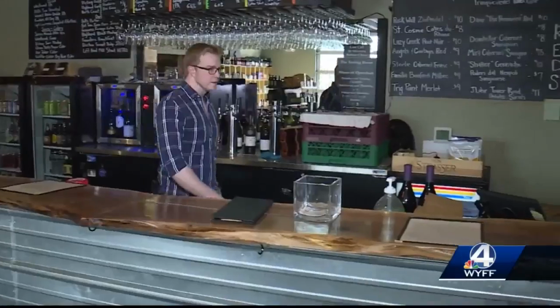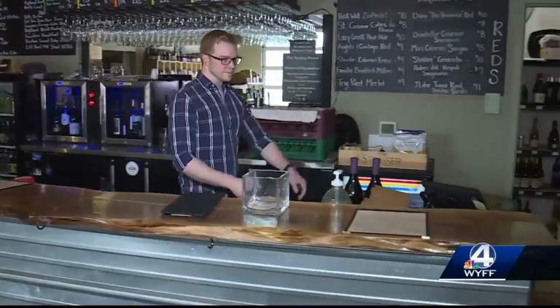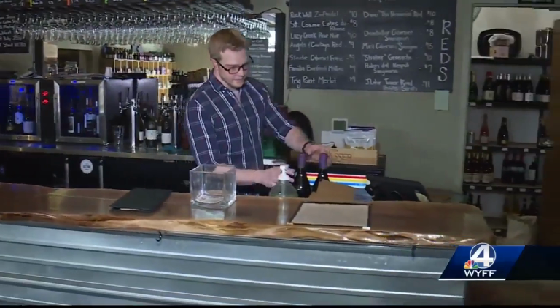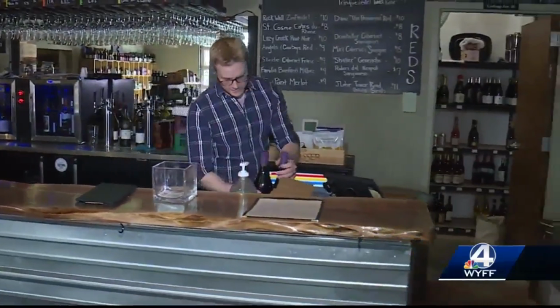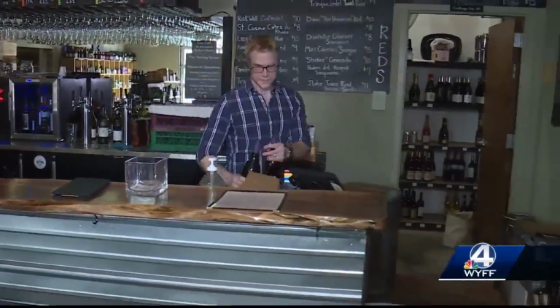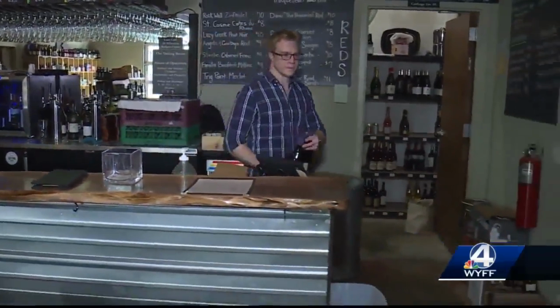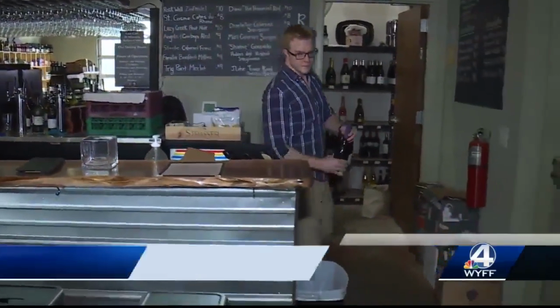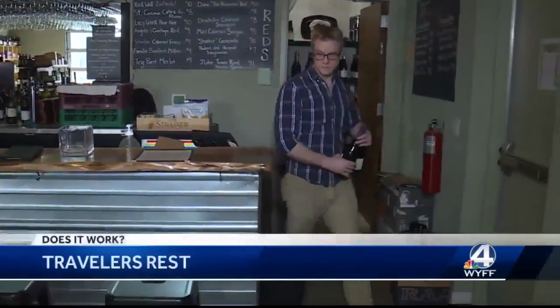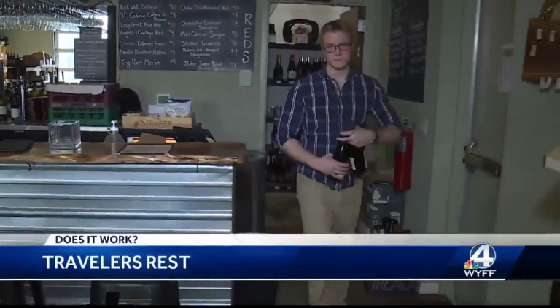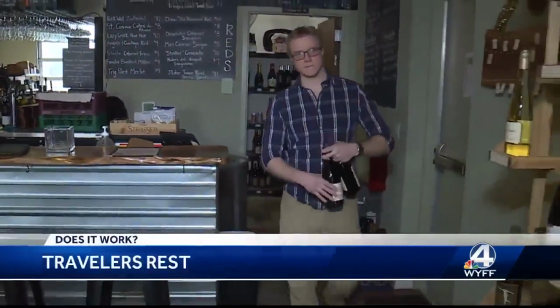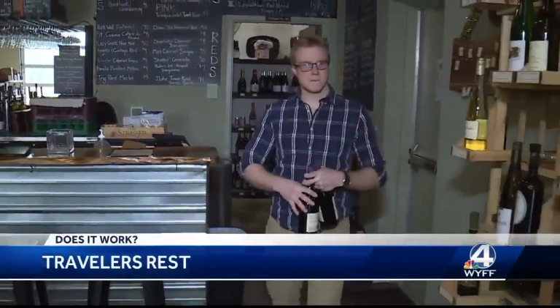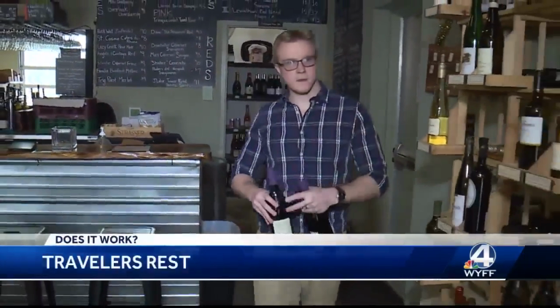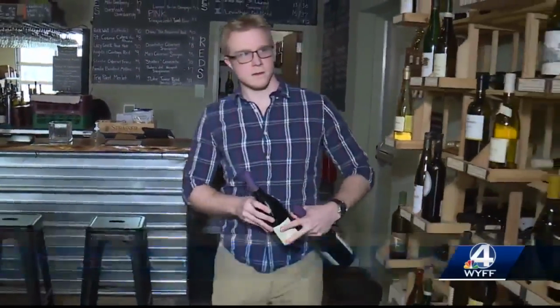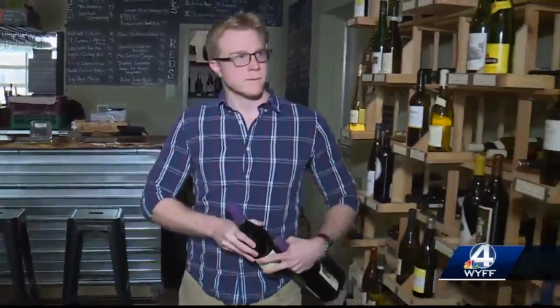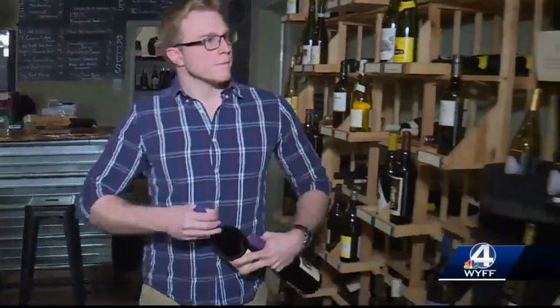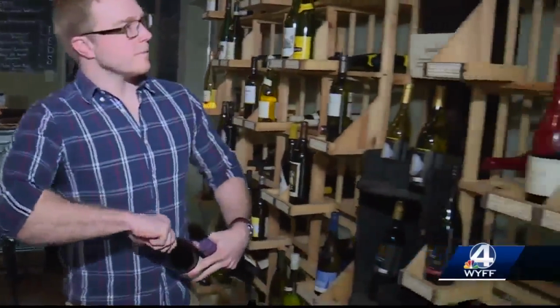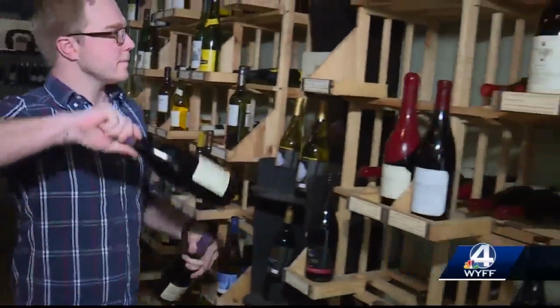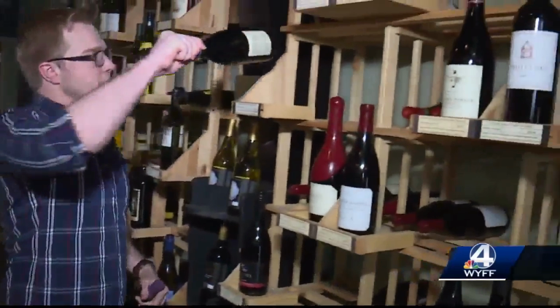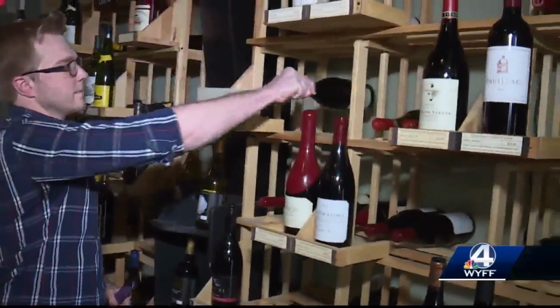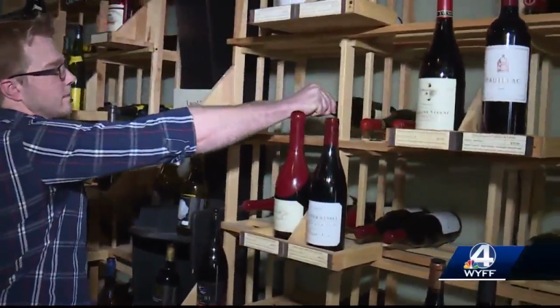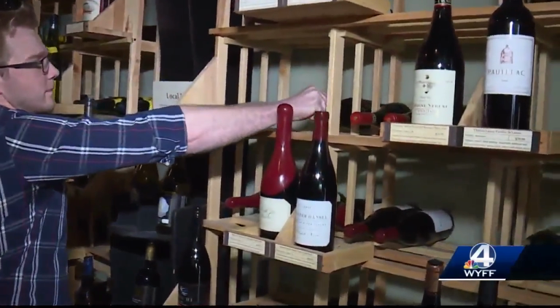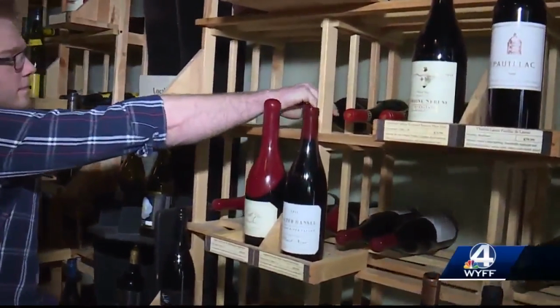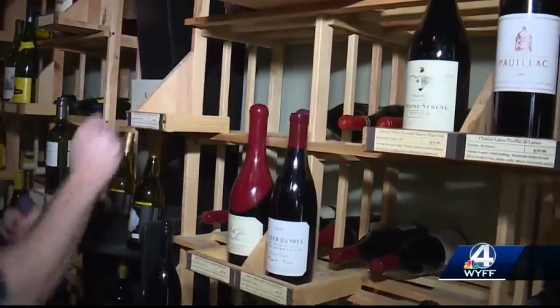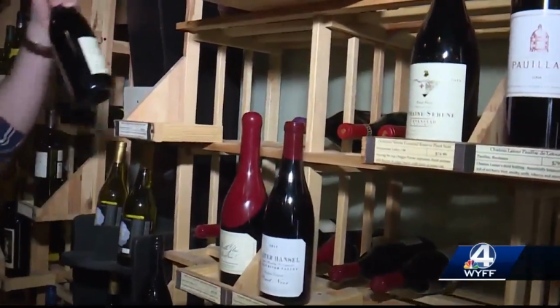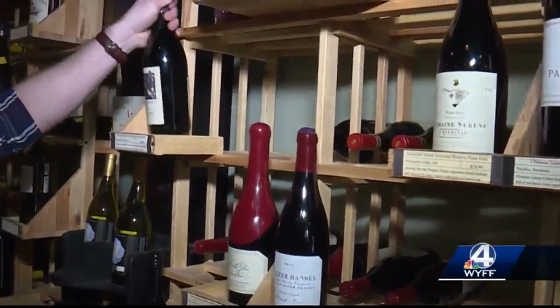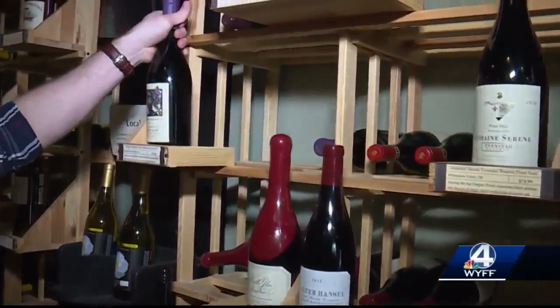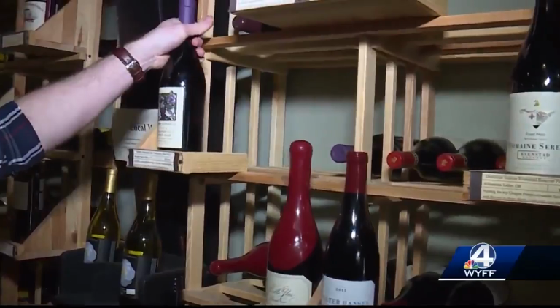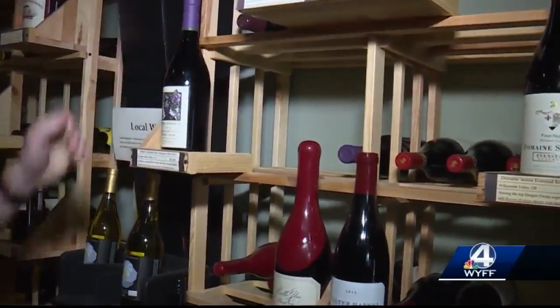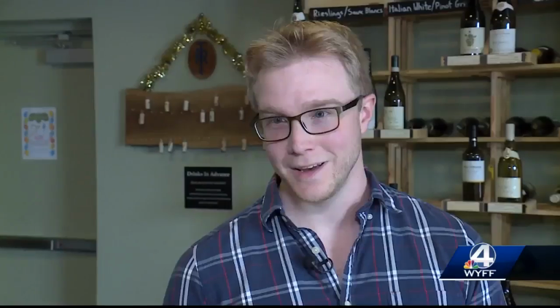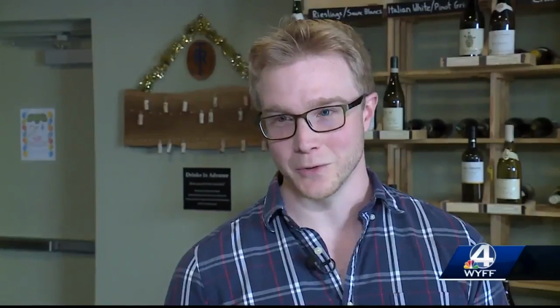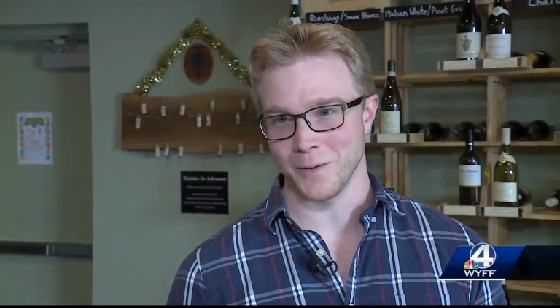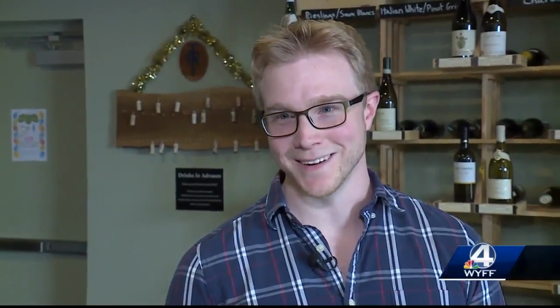We focus on artisan wines from all over the world. The Tasting Room's owner, Evan Rudder, opens many bottles. Over a weekend, probably 100 or 150, maybe 200. We go through a lot of wine here.